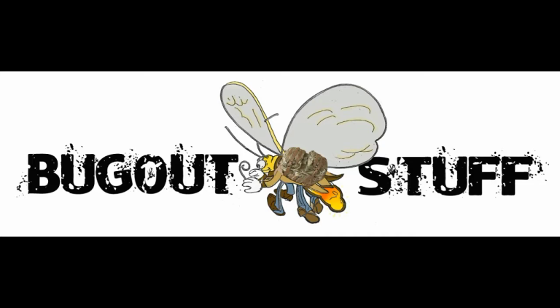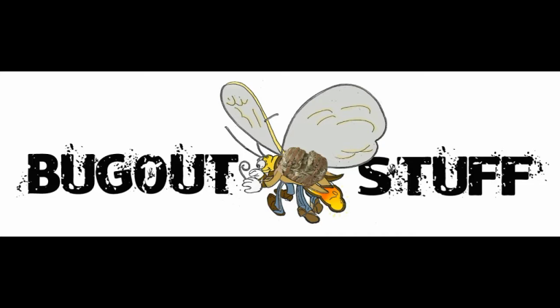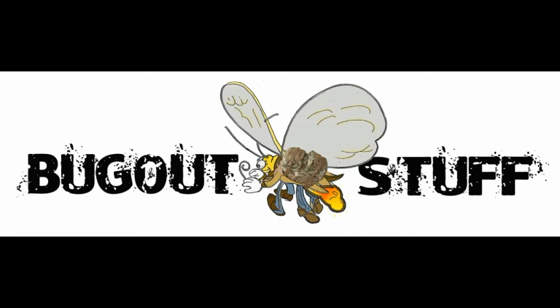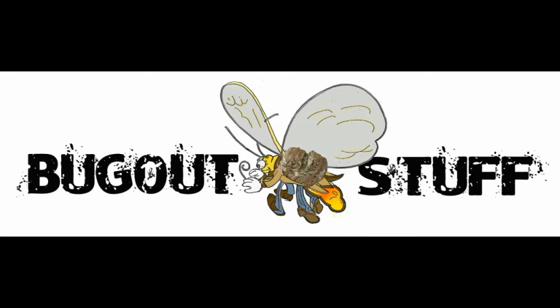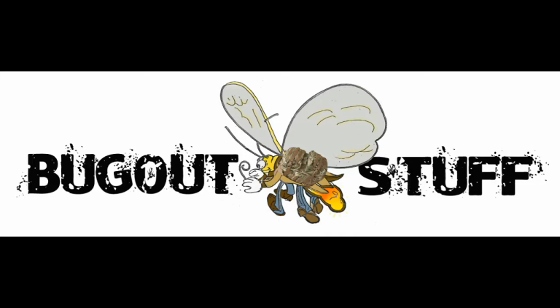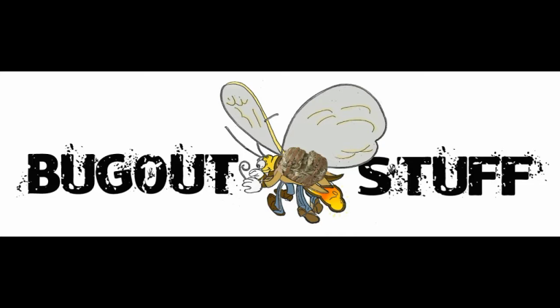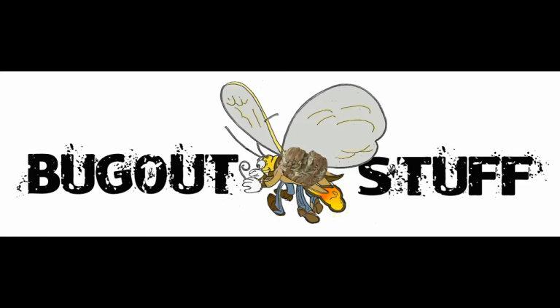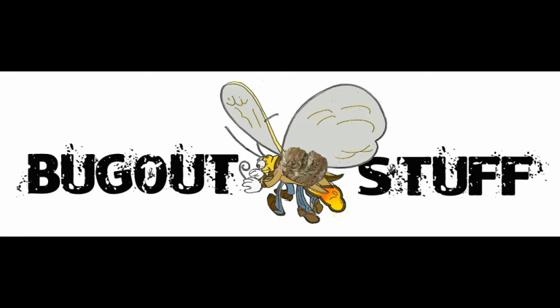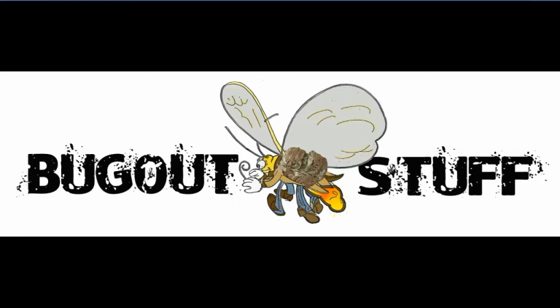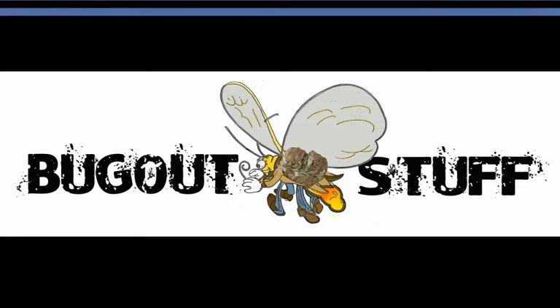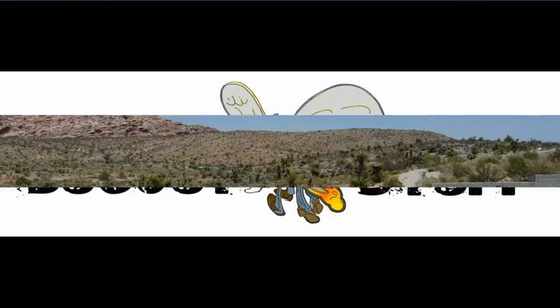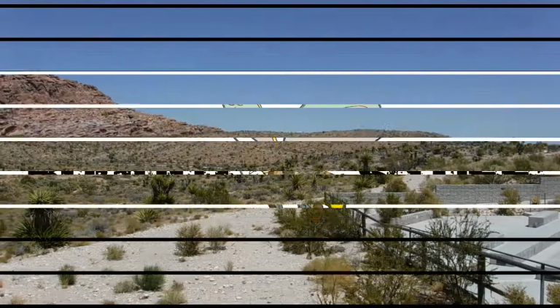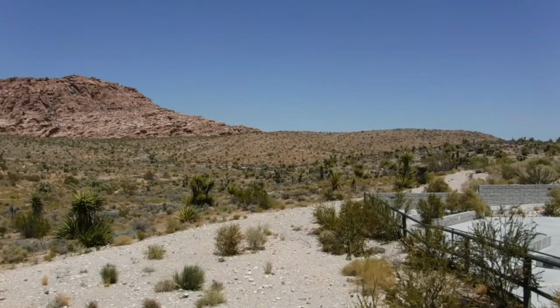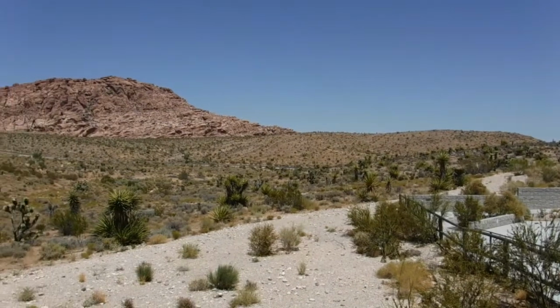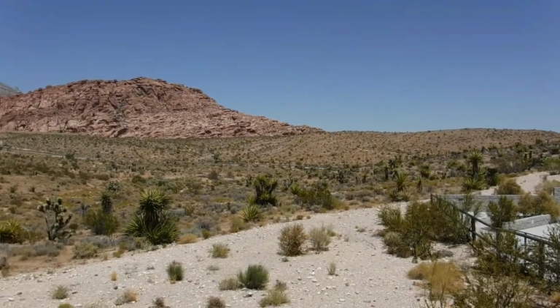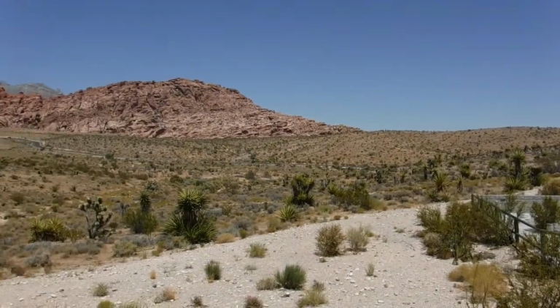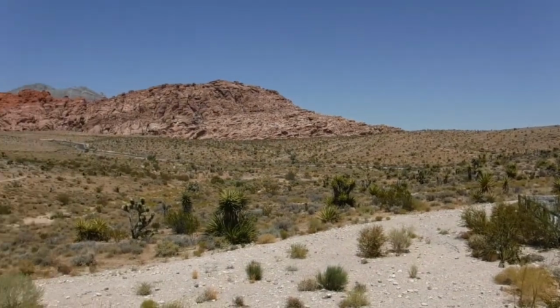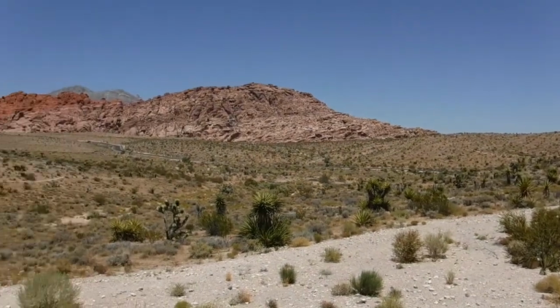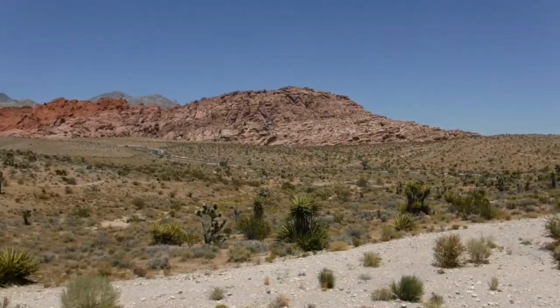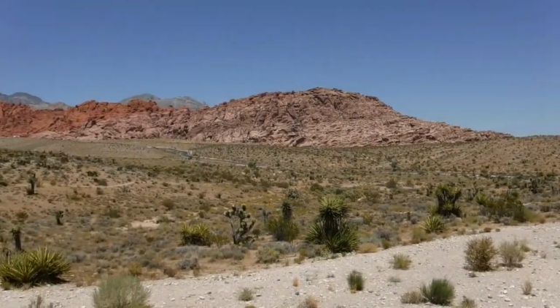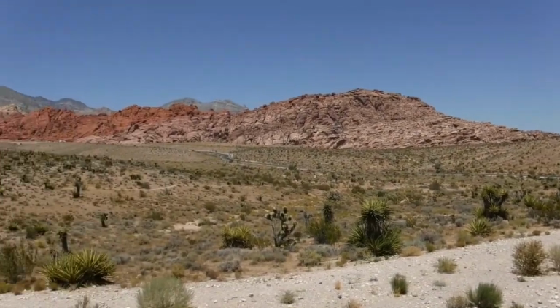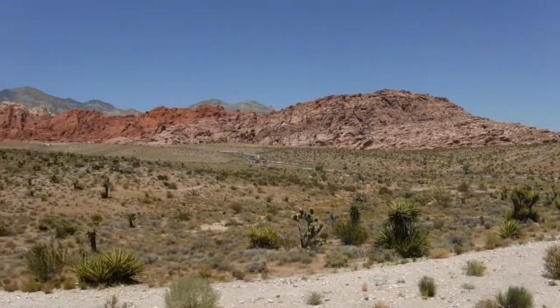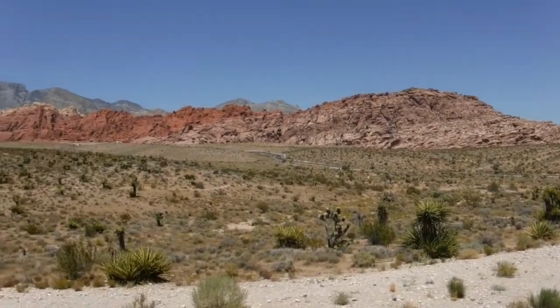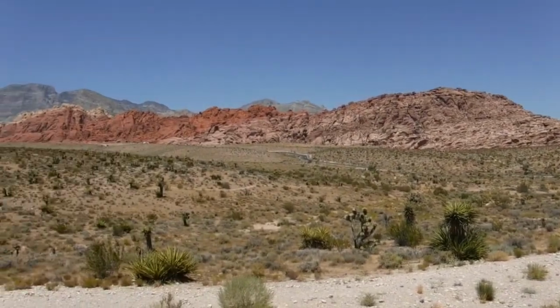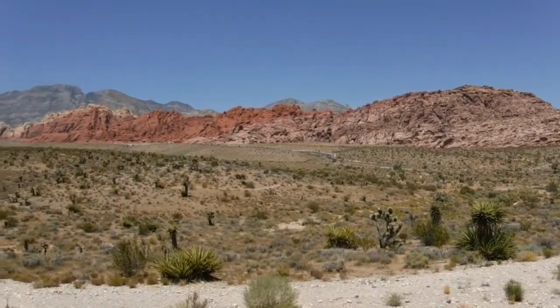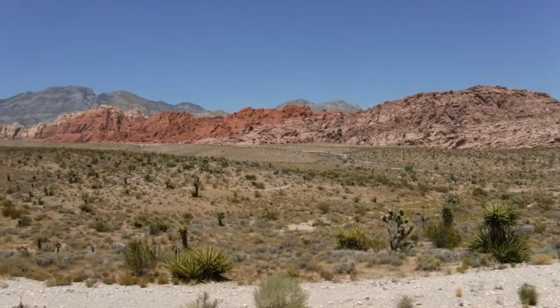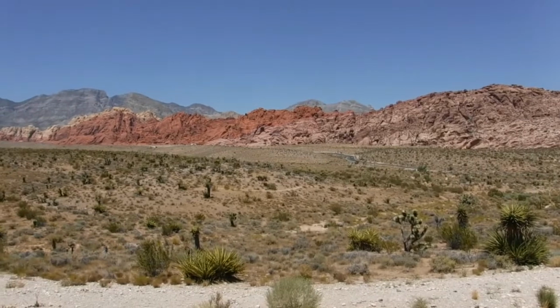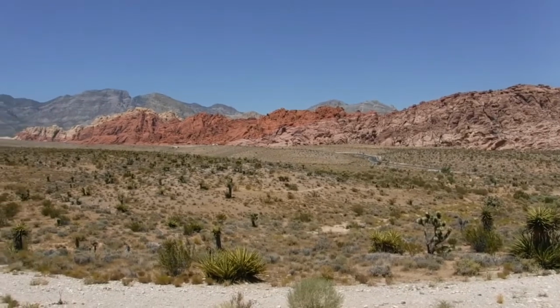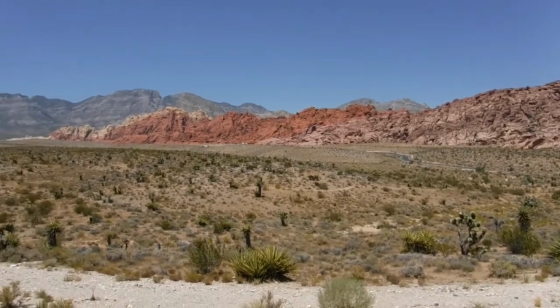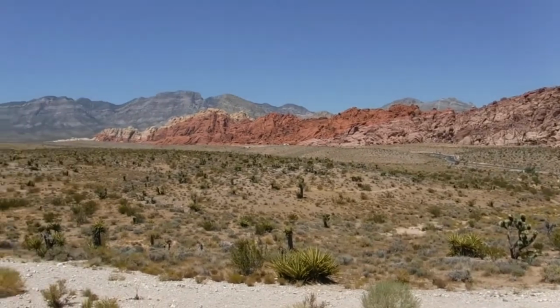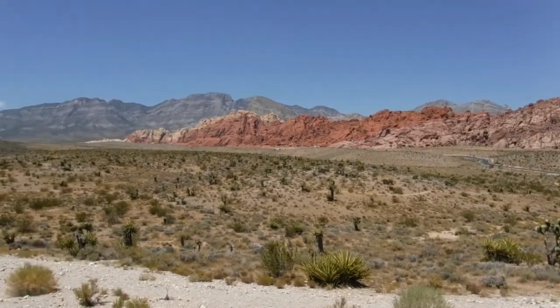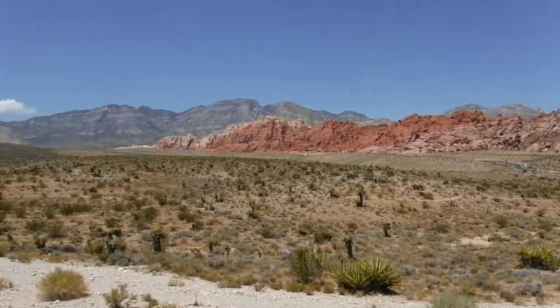Just a few sights and sounds from Las Vegas. Here we go. Some of the natural sights and sounds of Las Vegas — we're in Red Rock Canyon, approximately 15 miles outside of Las Vegas.